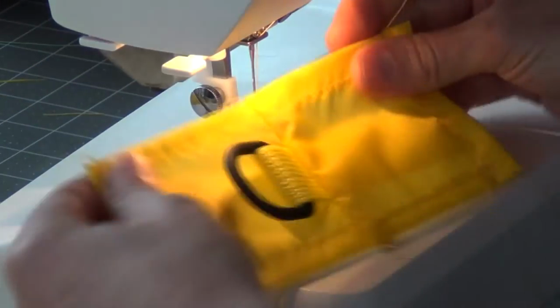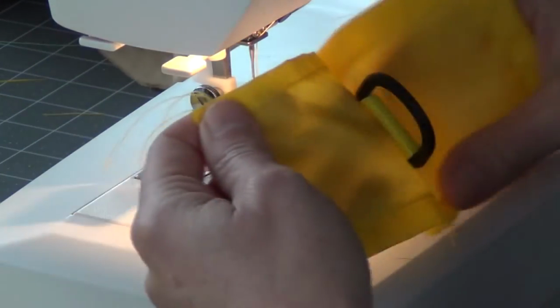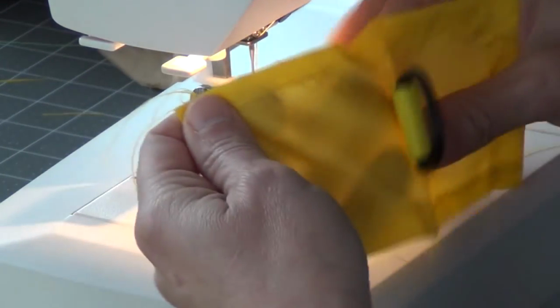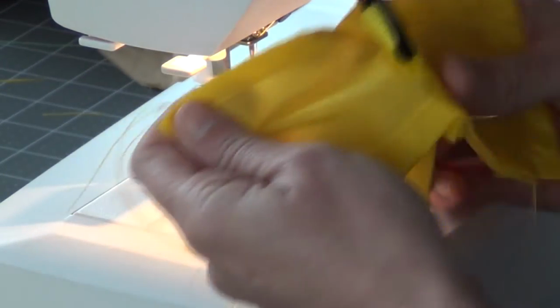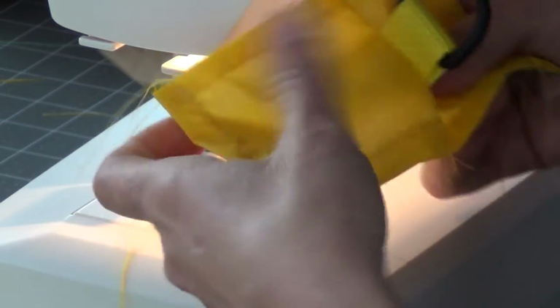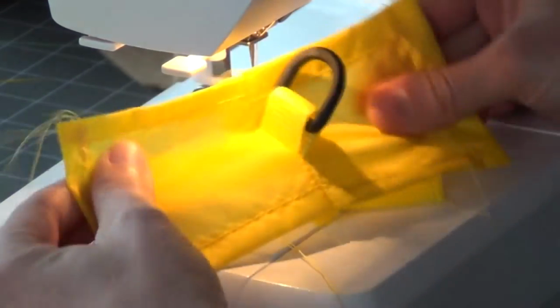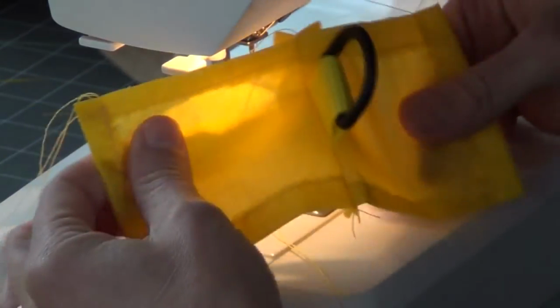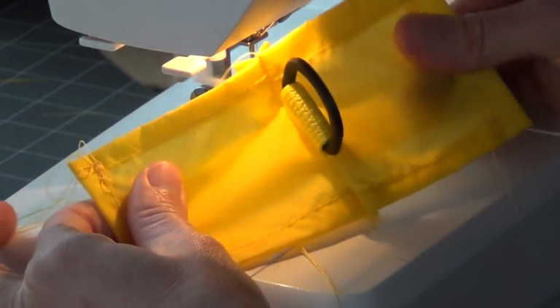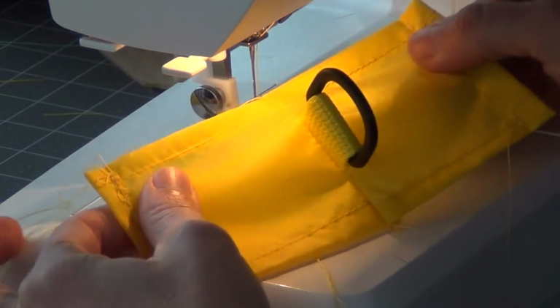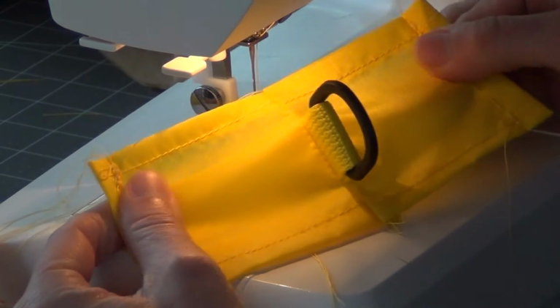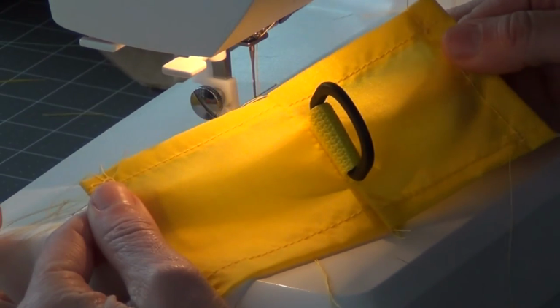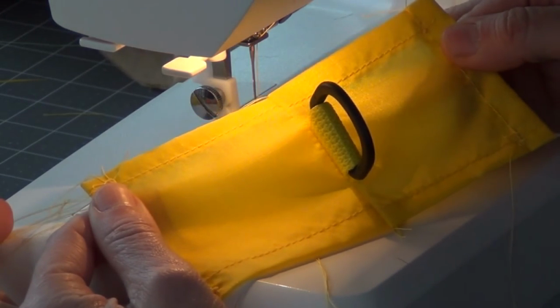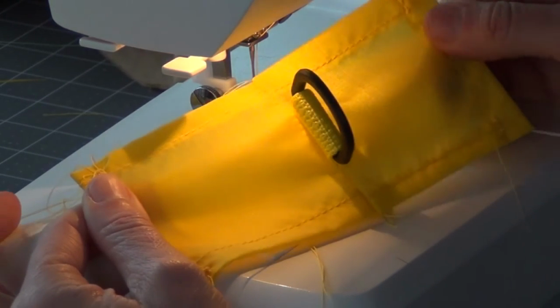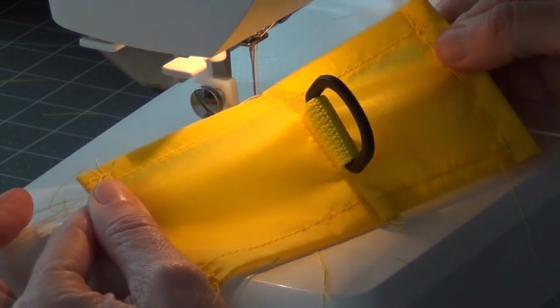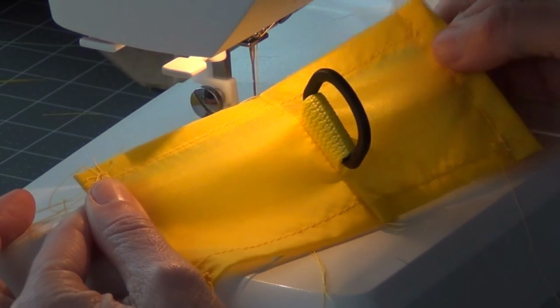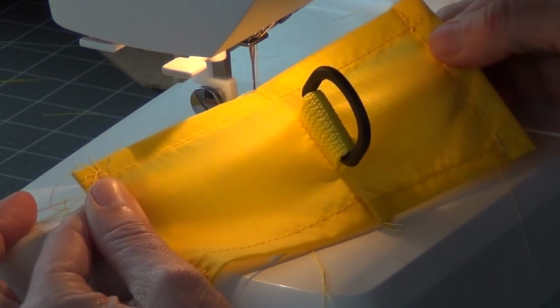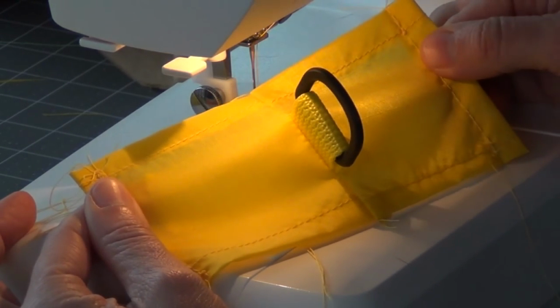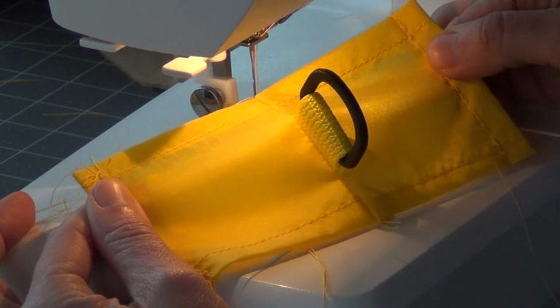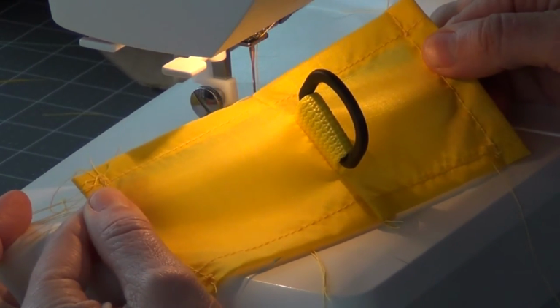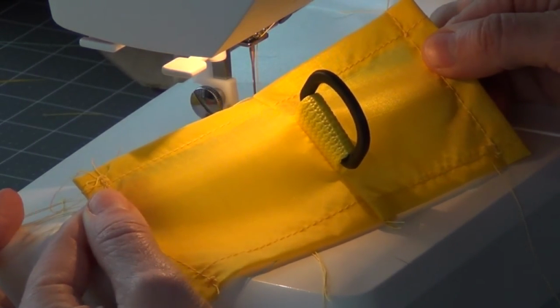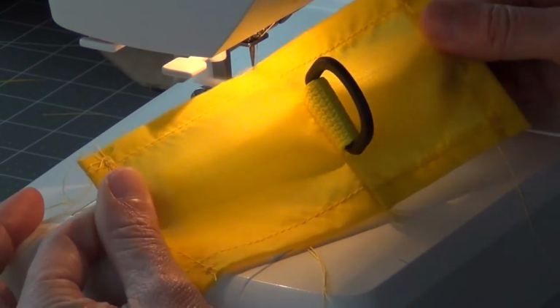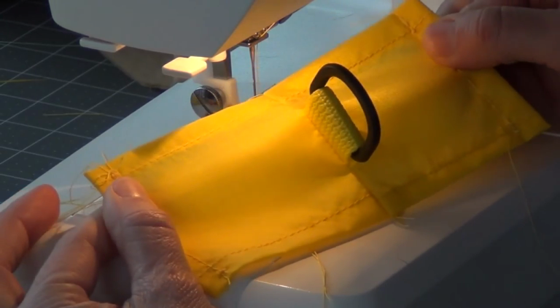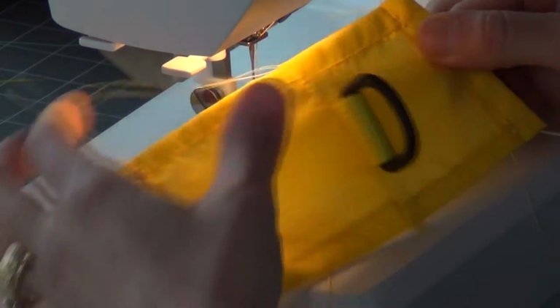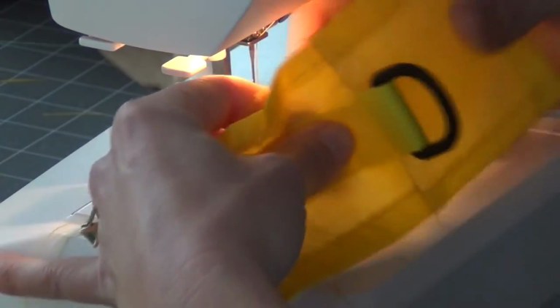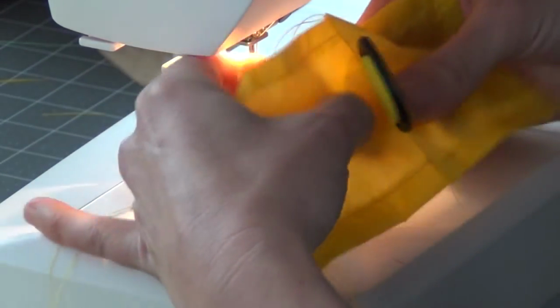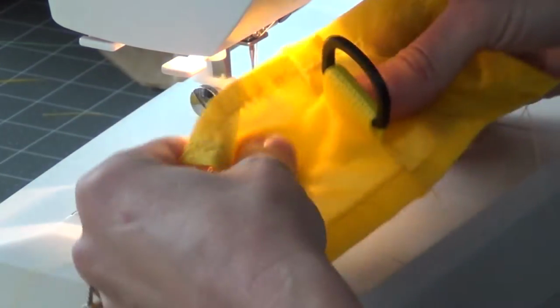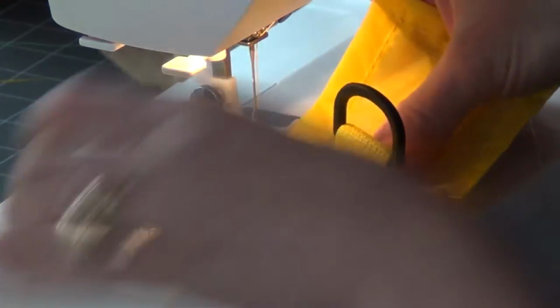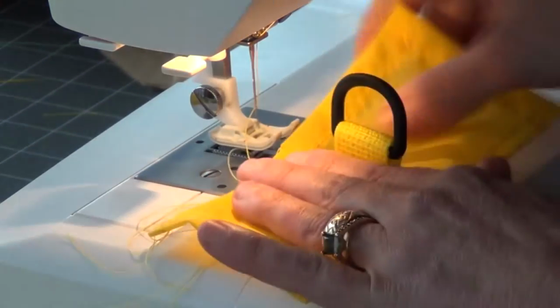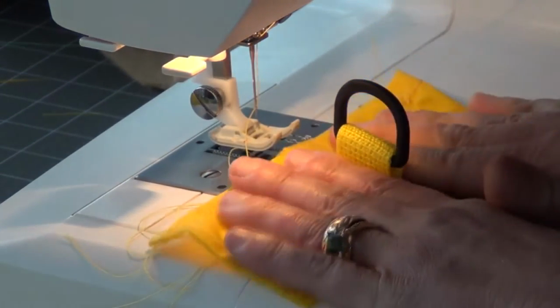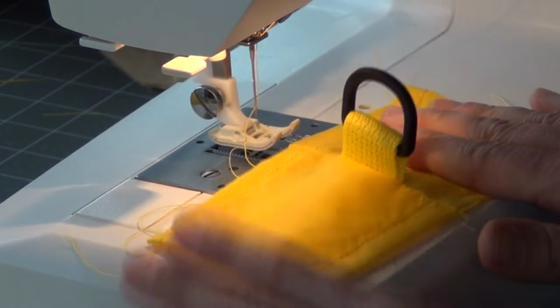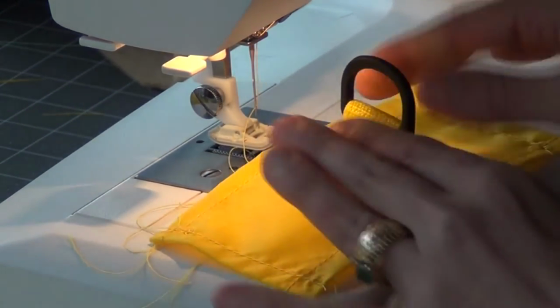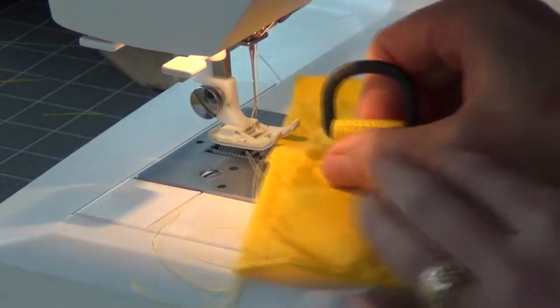So here's the first of four attachment points — it should be six inches by three inches, just like the instructions say — and we'll be able to sew those on.